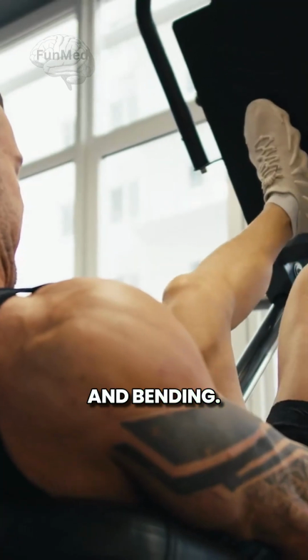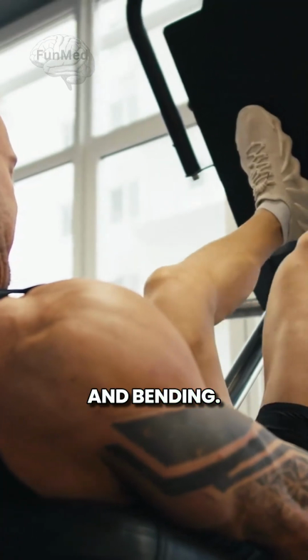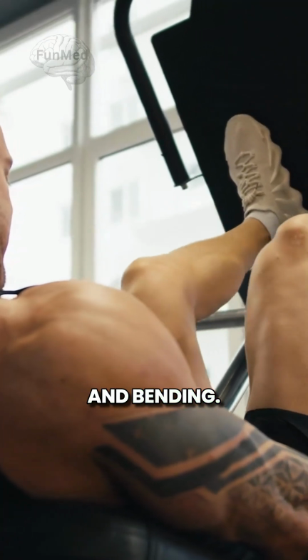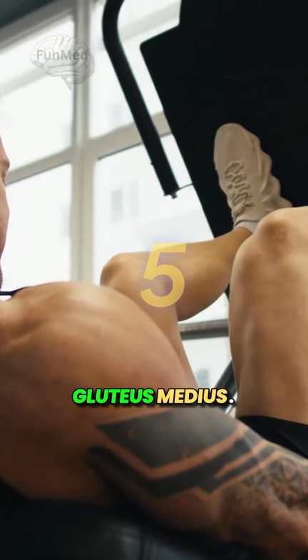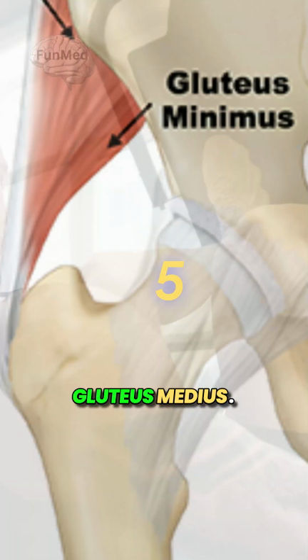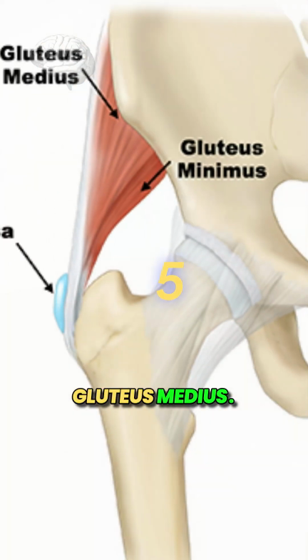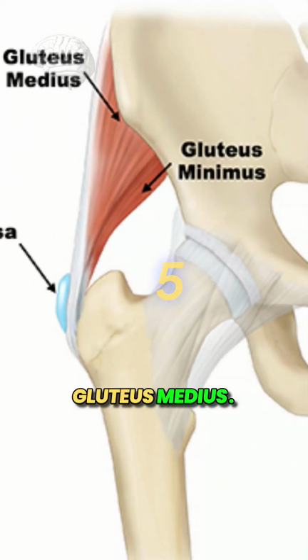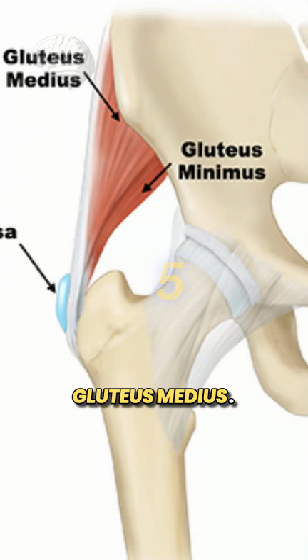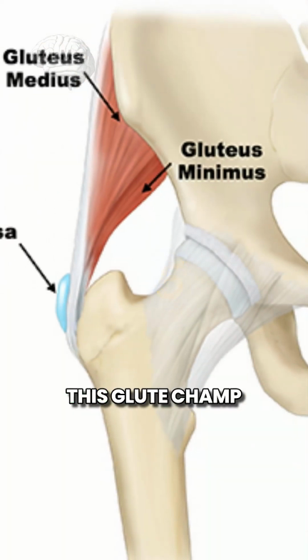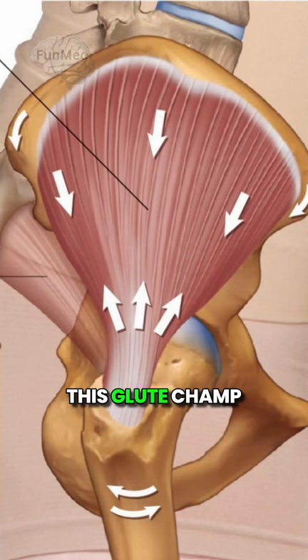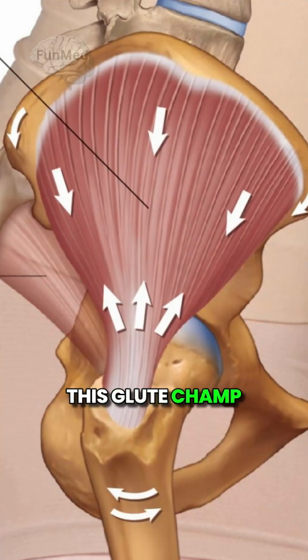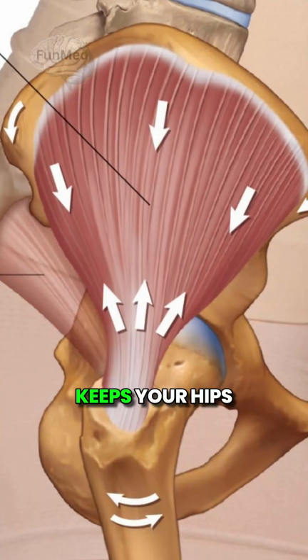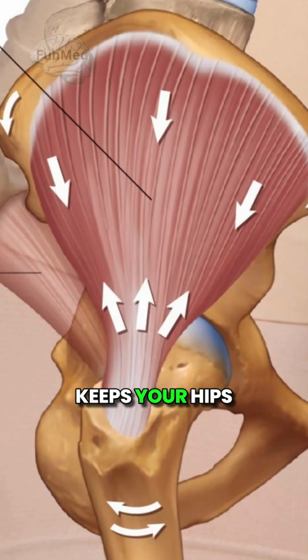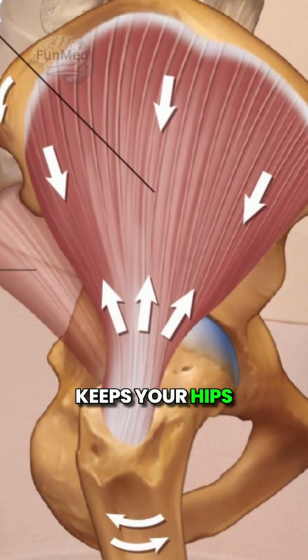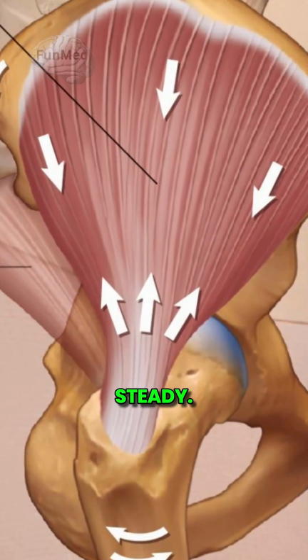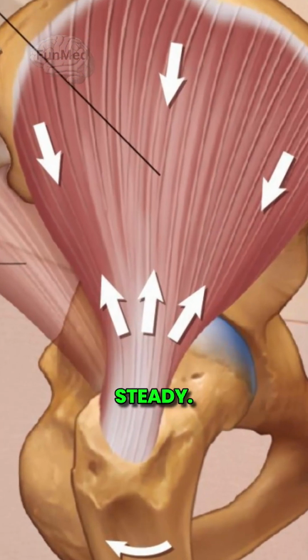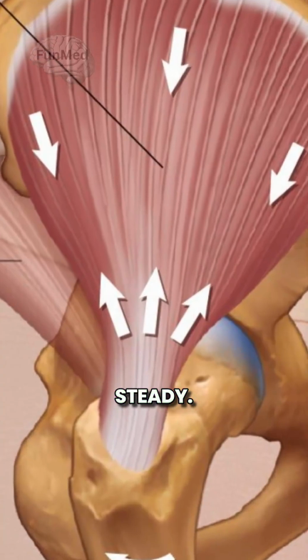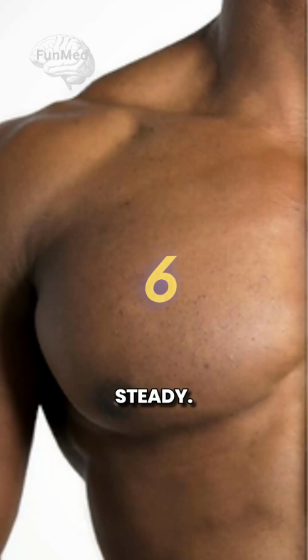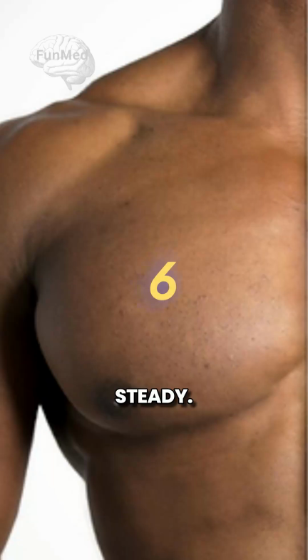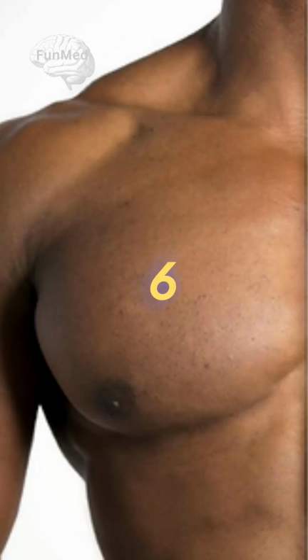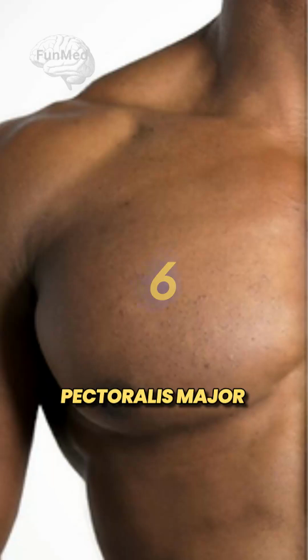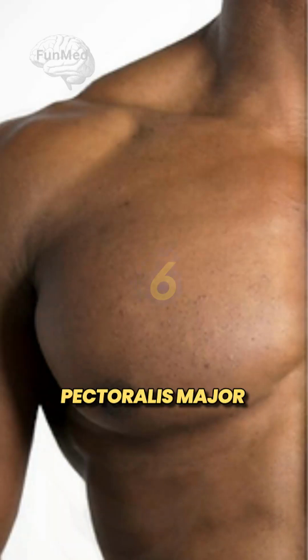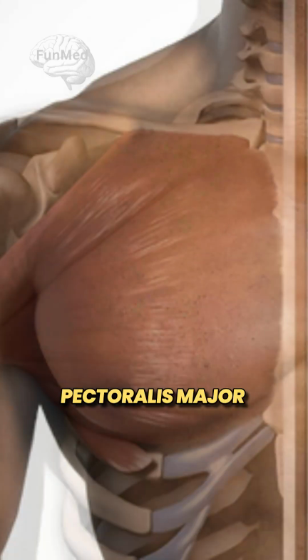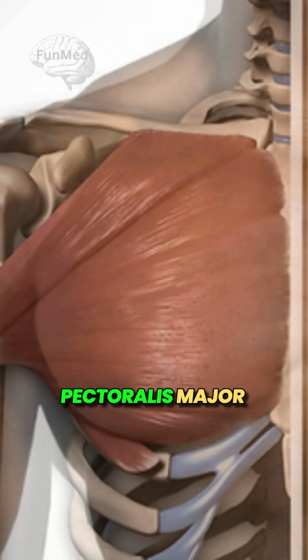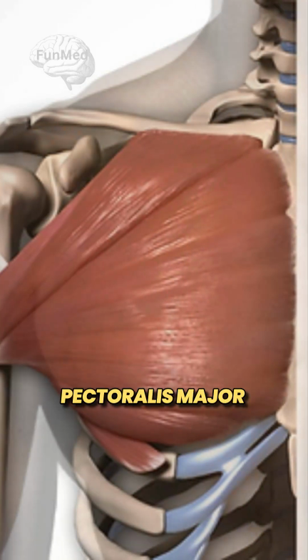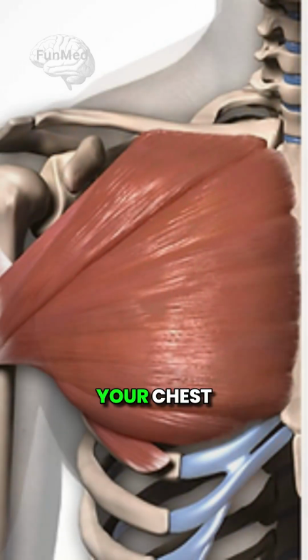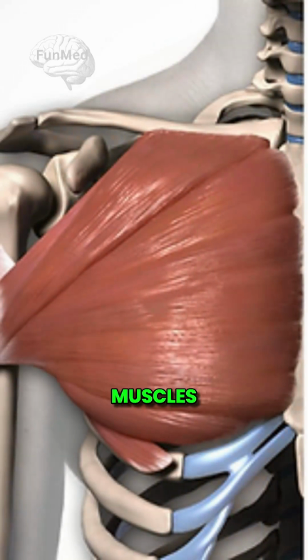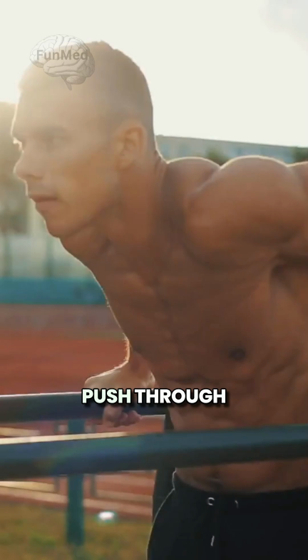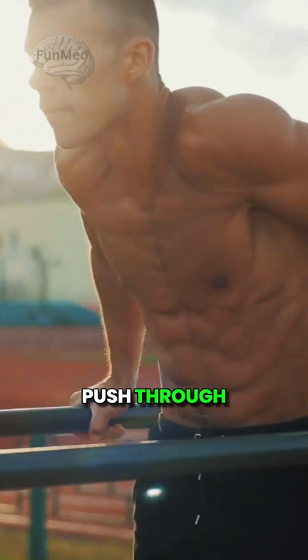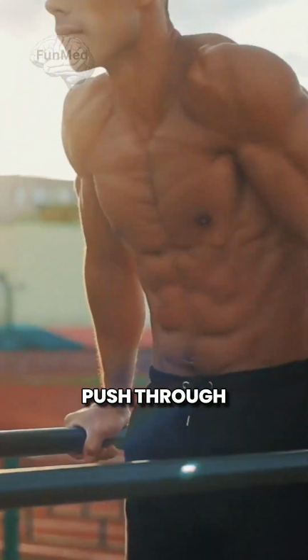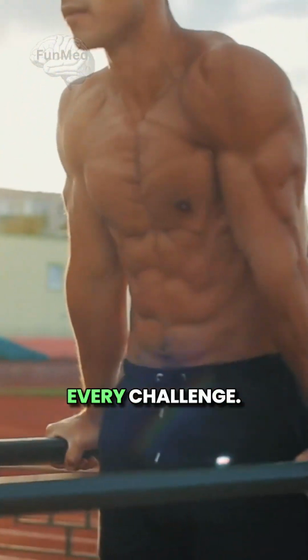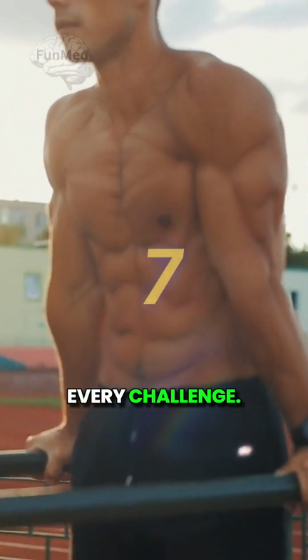5. Gluteus medius — this glute champ keeps your hips steady. 6. Pectoralis major — your chest muscles push through every challenge.